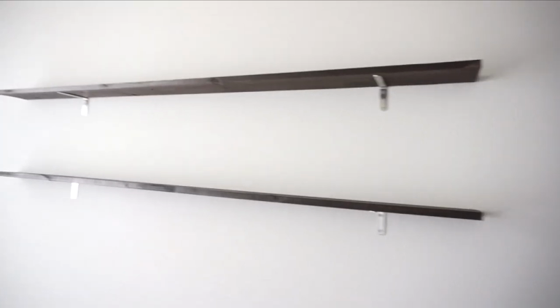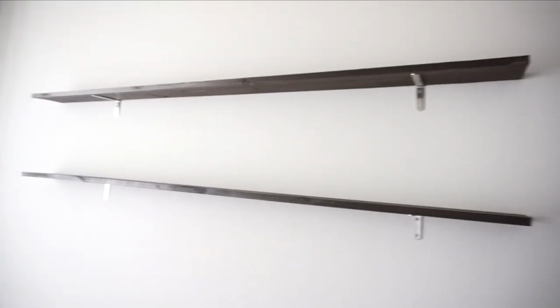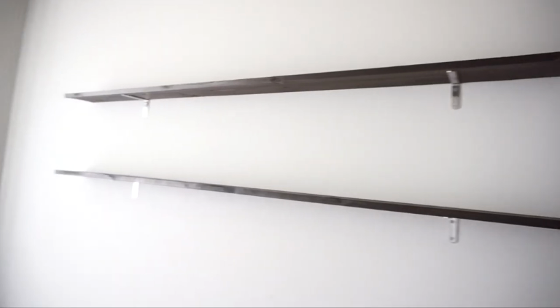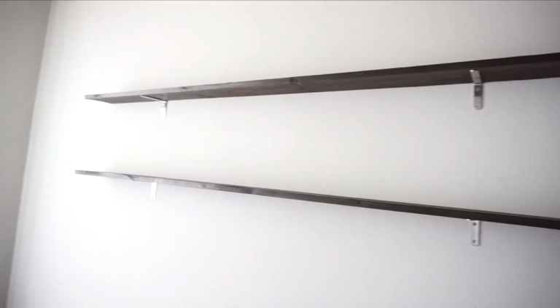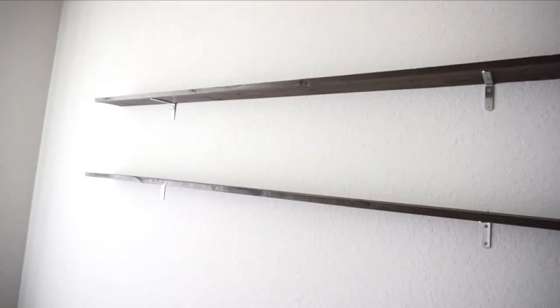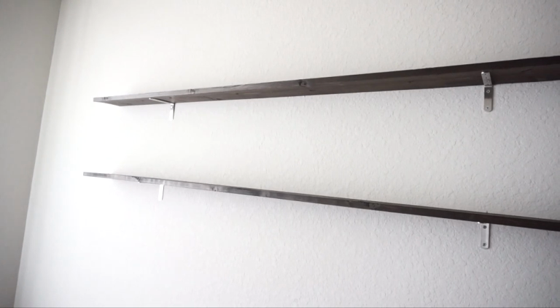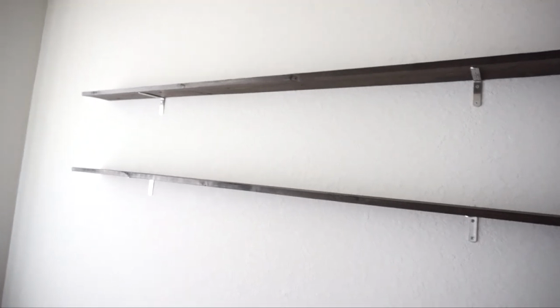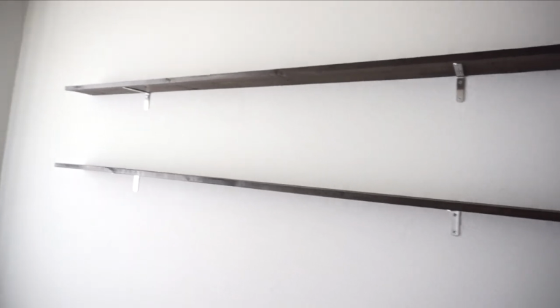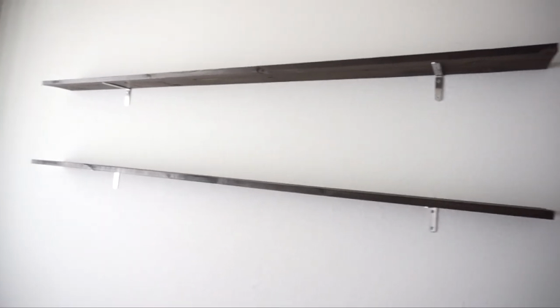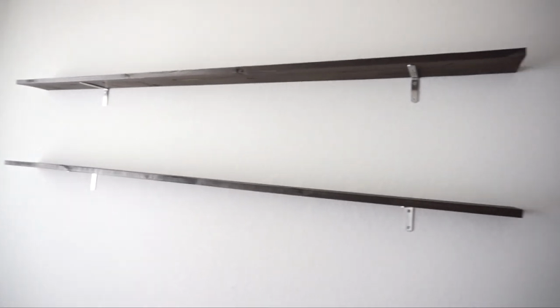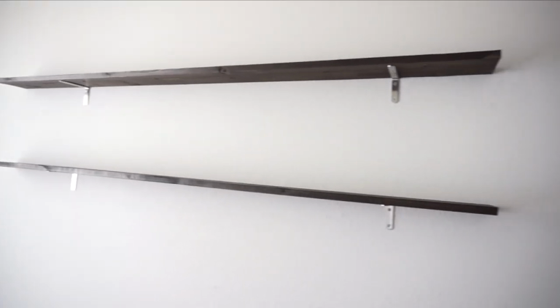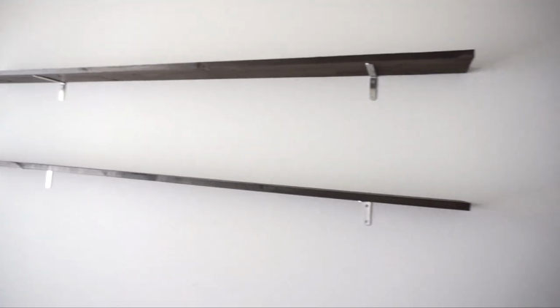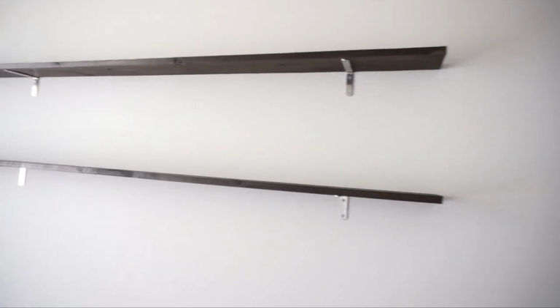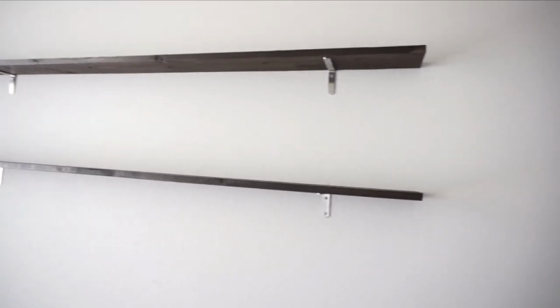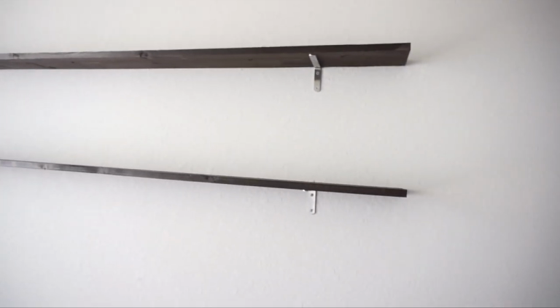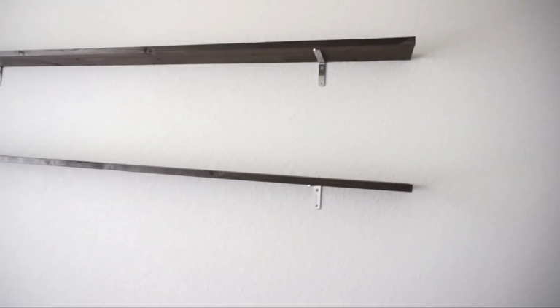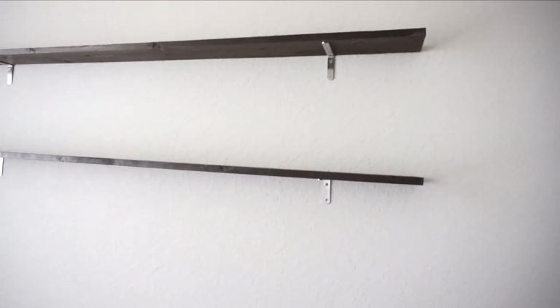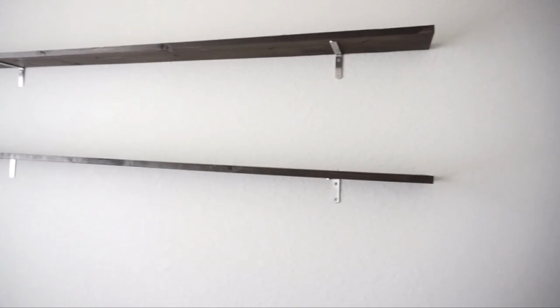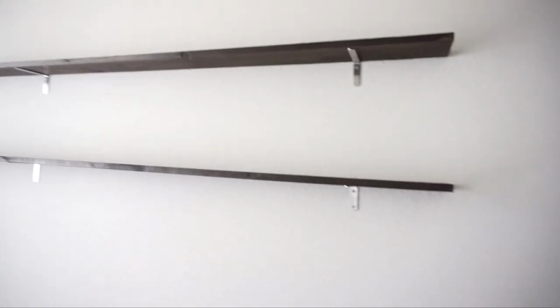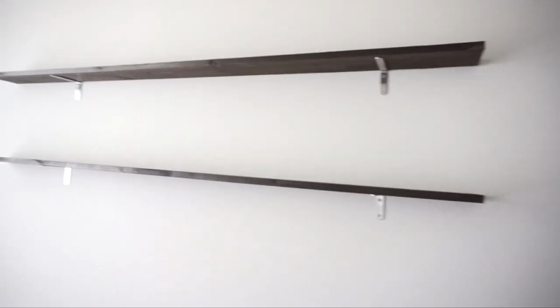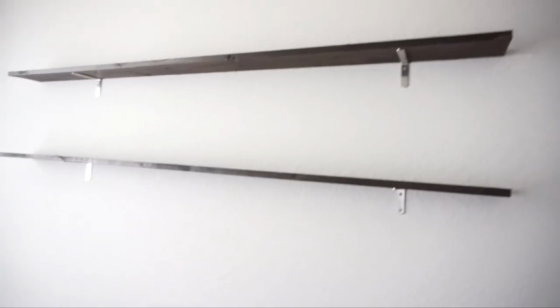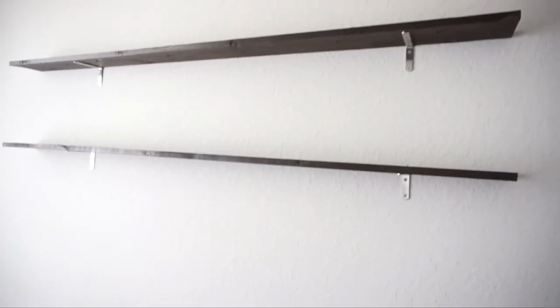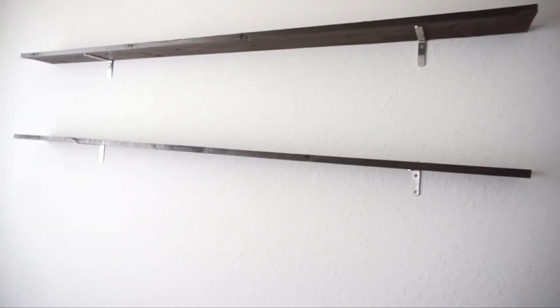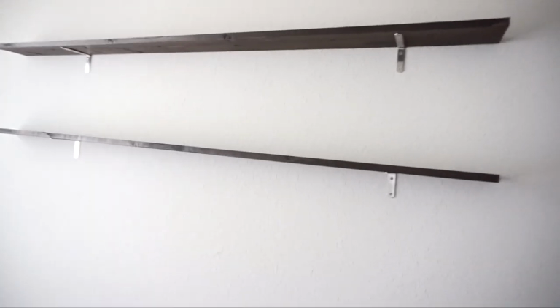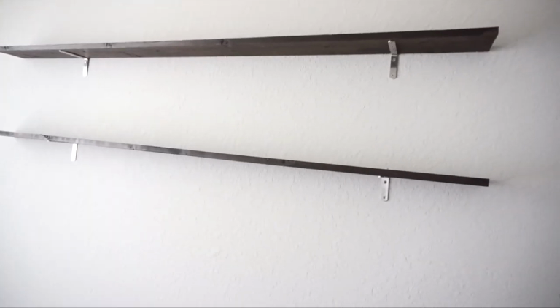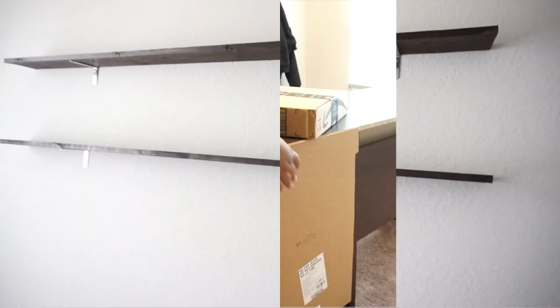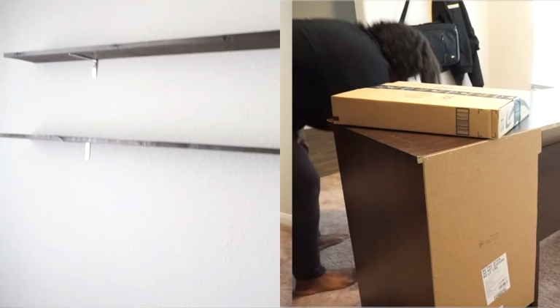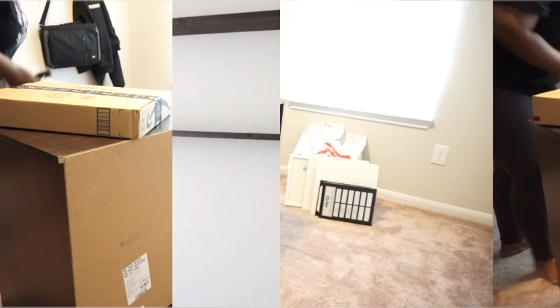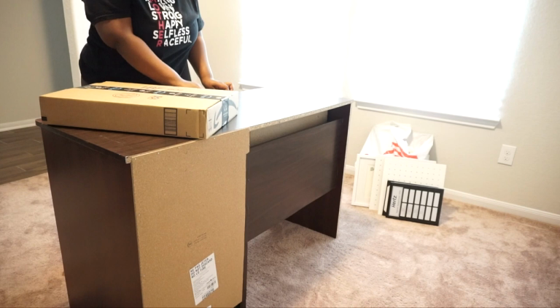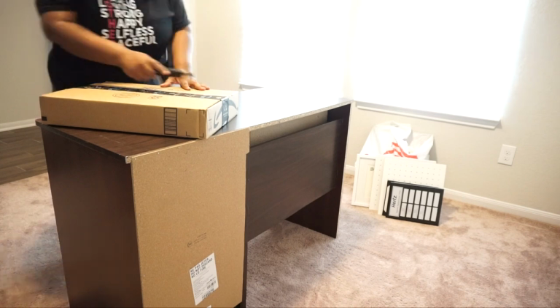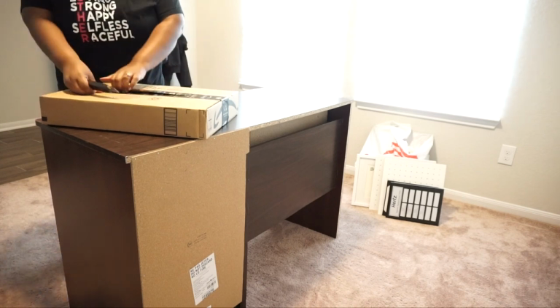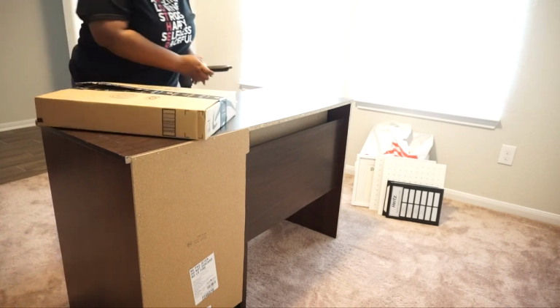This is what the shelves look like empty once they got put up. I was super happy and excited how they came out — they were perfect. I did order these brackets from Amazon, so I will leave a link for that below. And definitely check out Home Depot to get your wood.